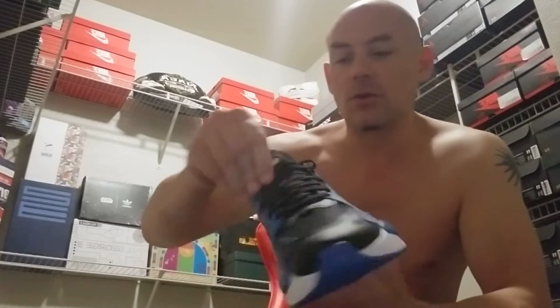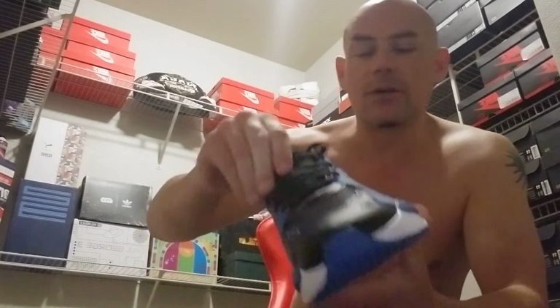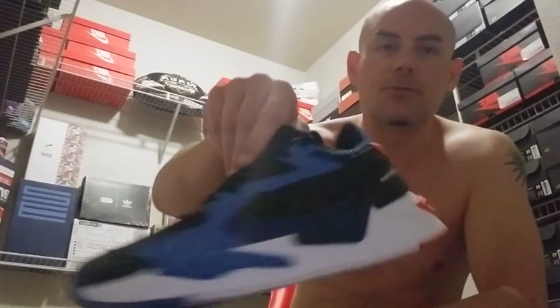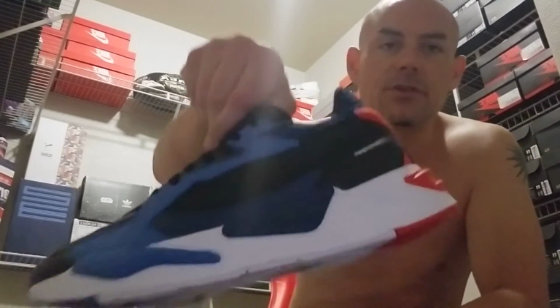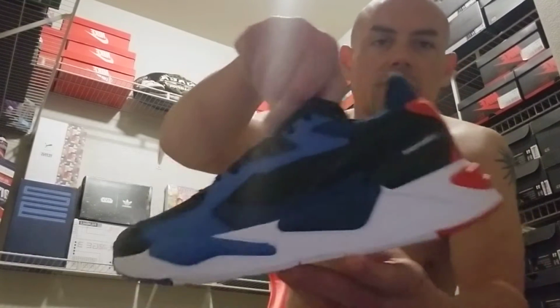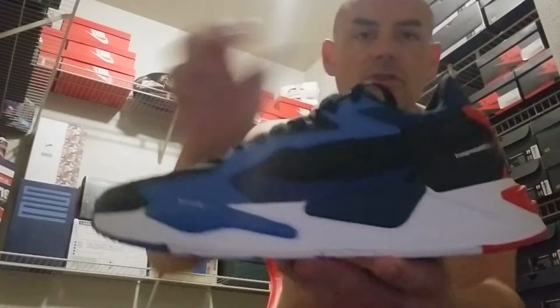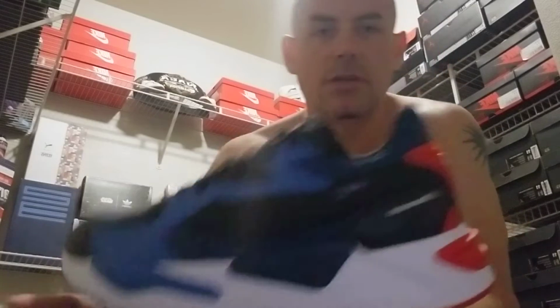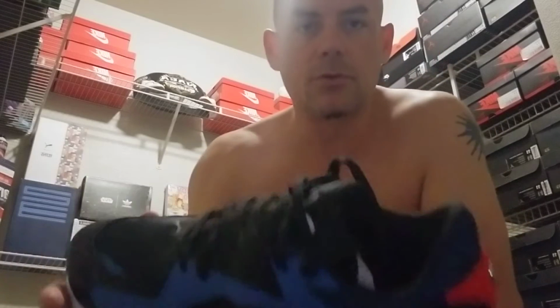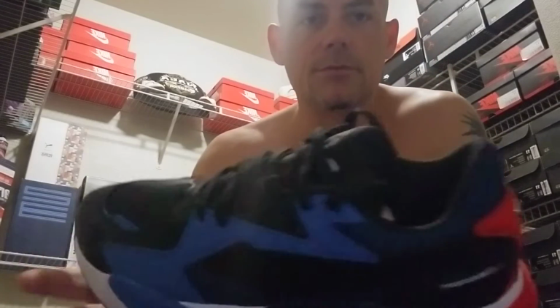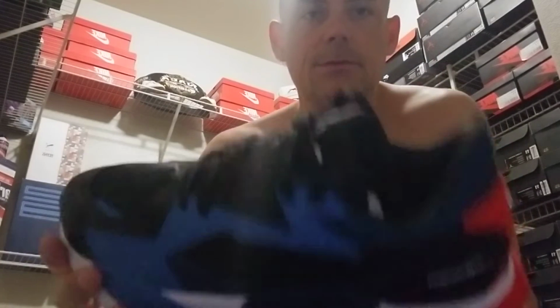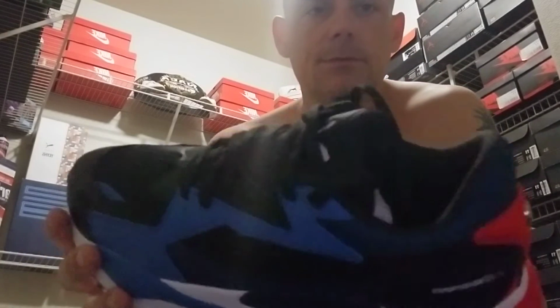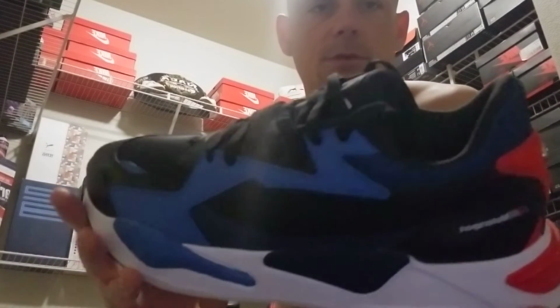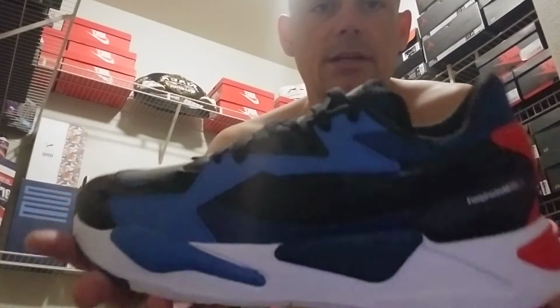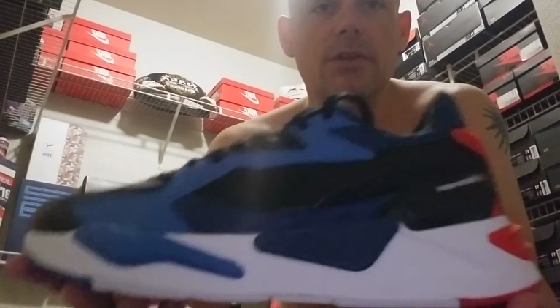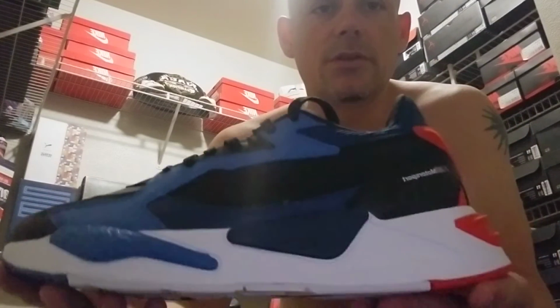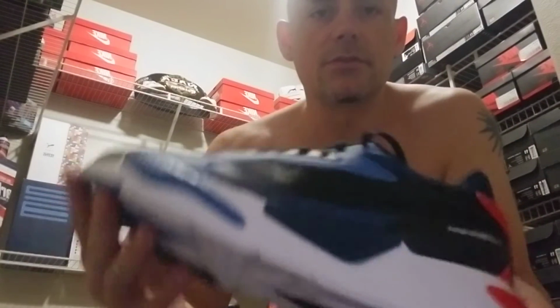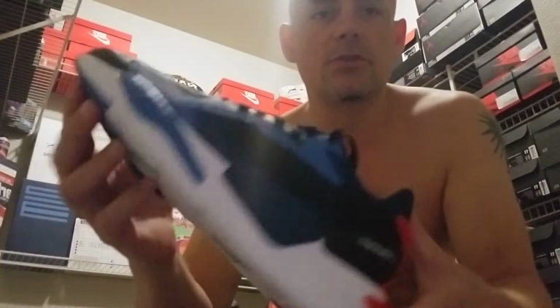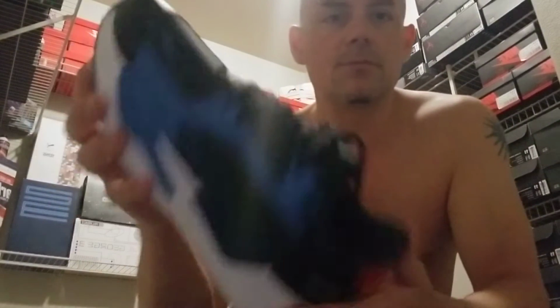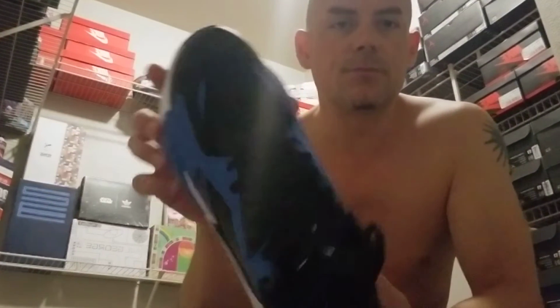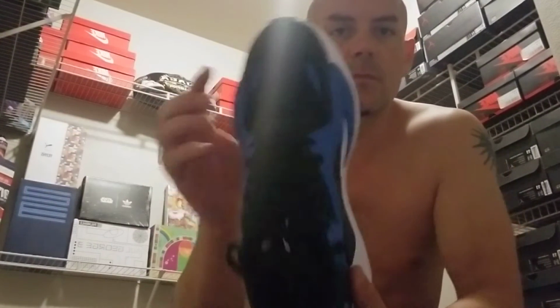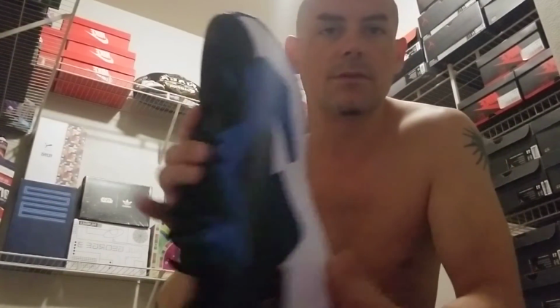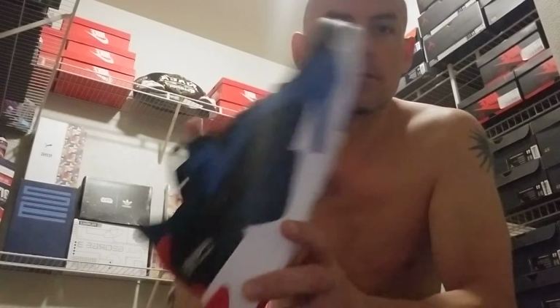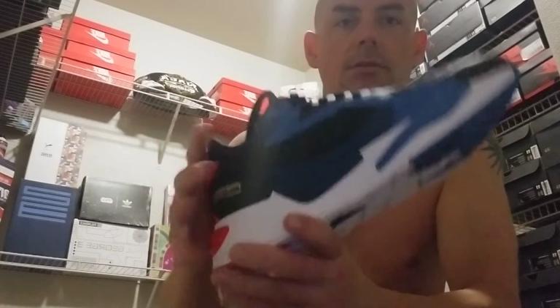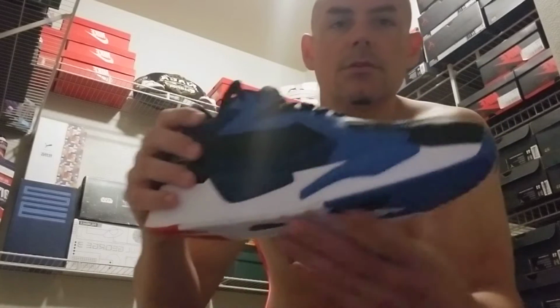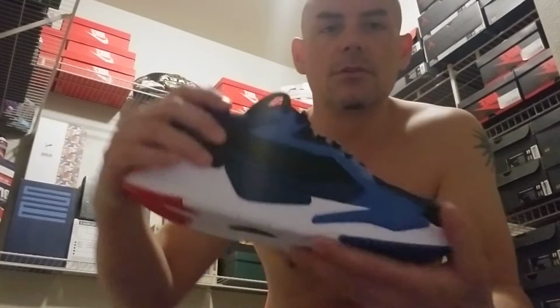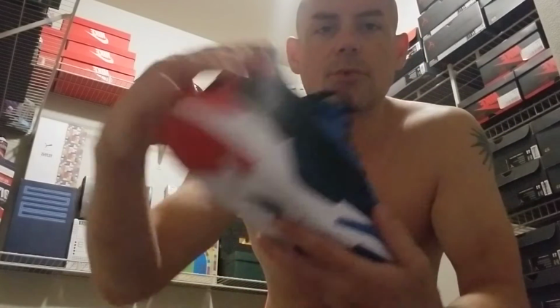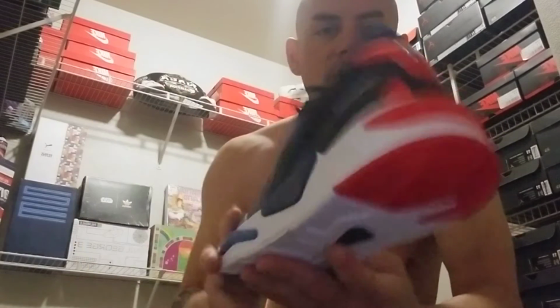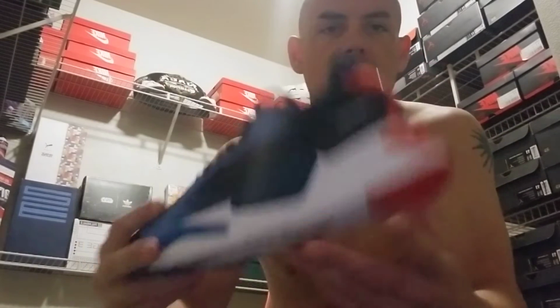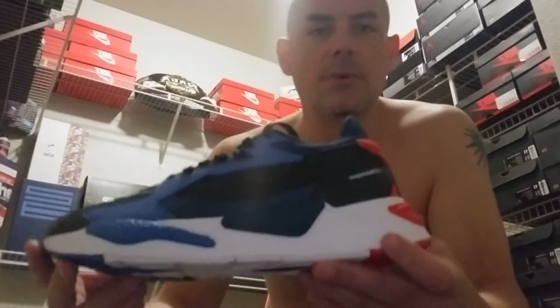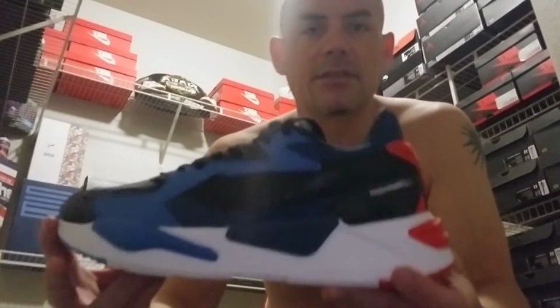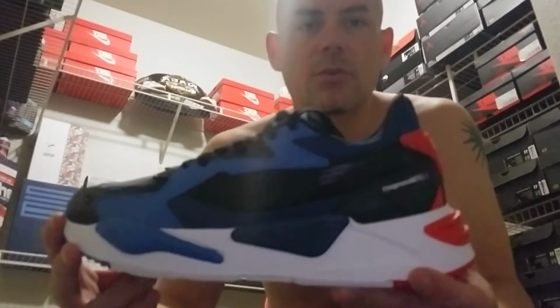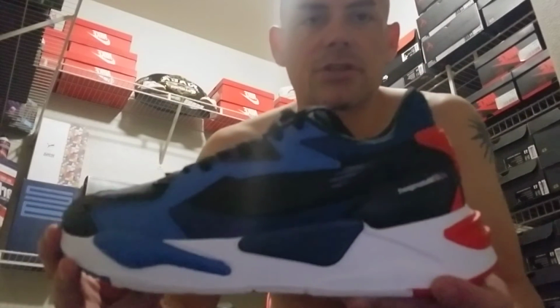They look very comfortable. These things look extremely comfortable. I cannot wait to wear these. These are dope. Simple, though — simple unboxing, that's all we got to show.